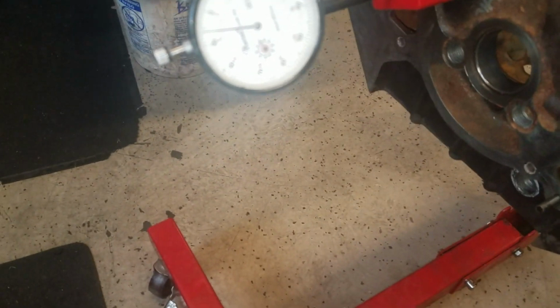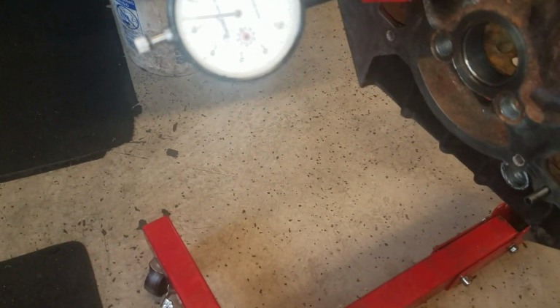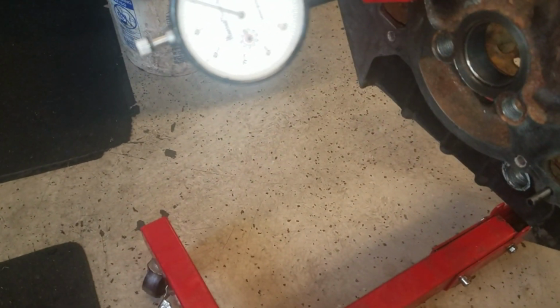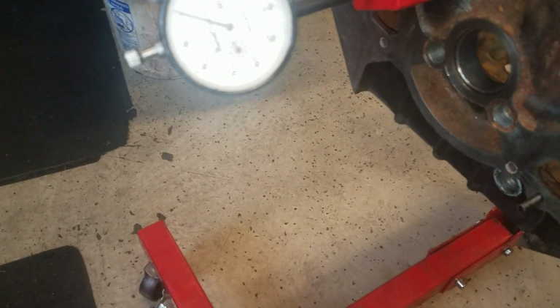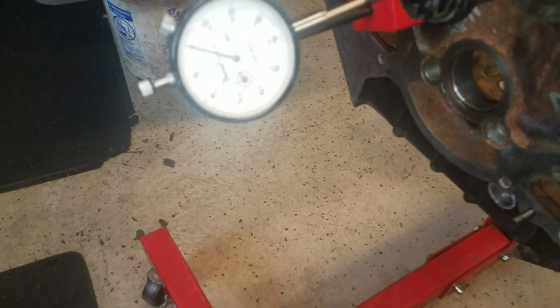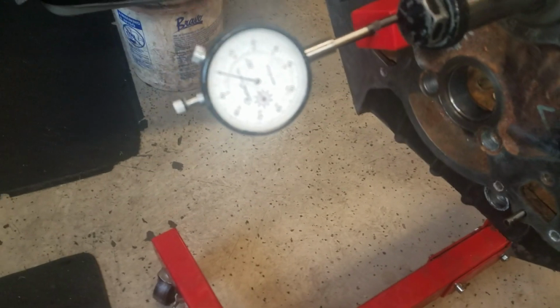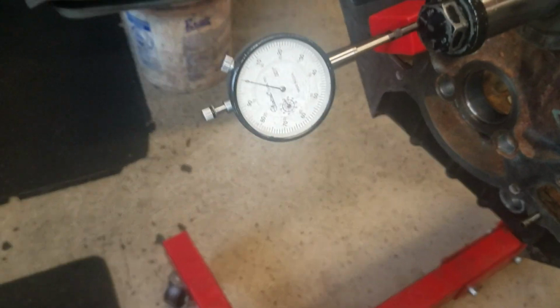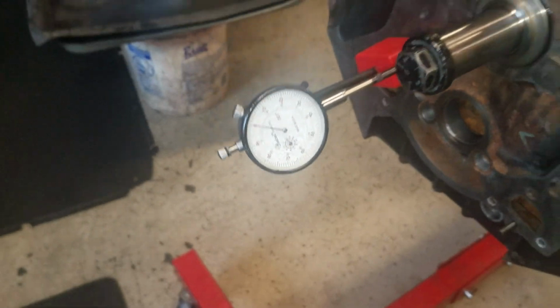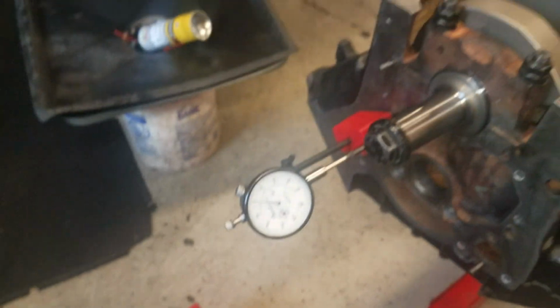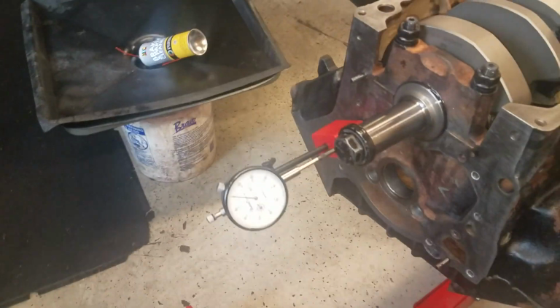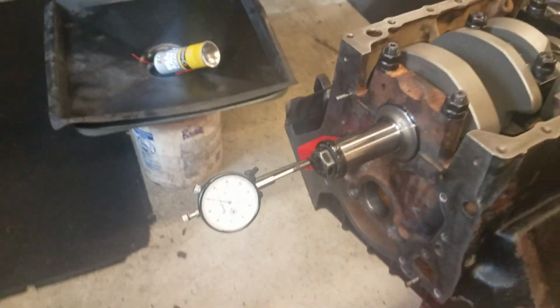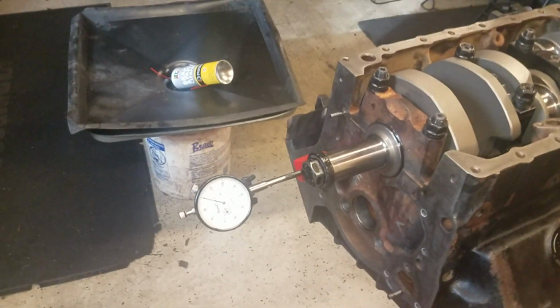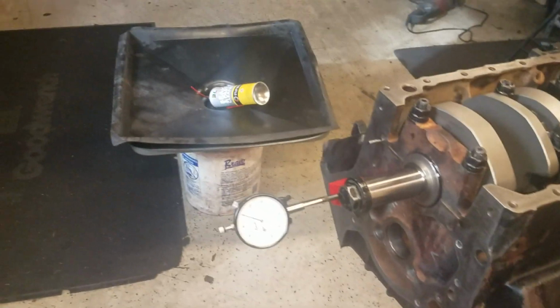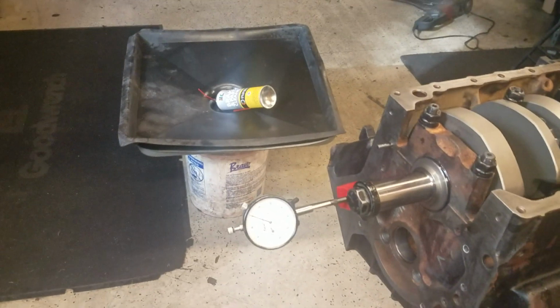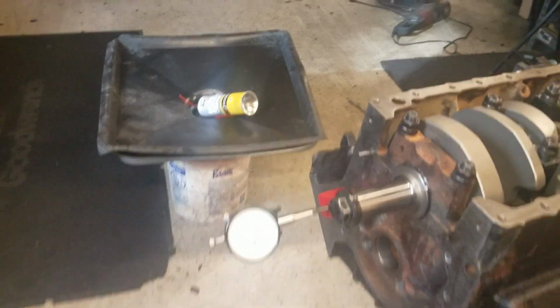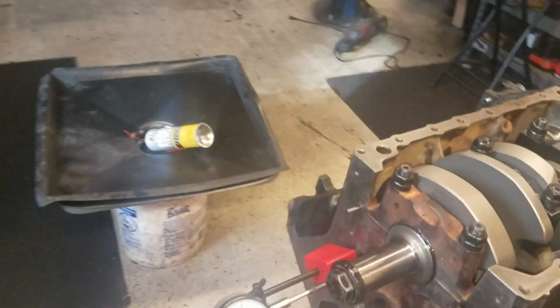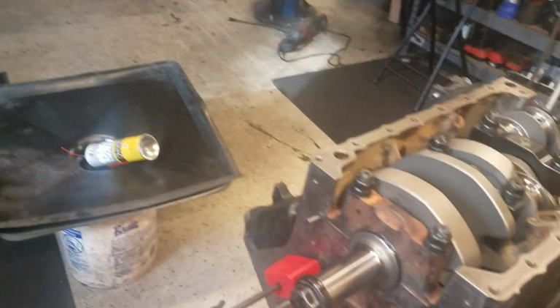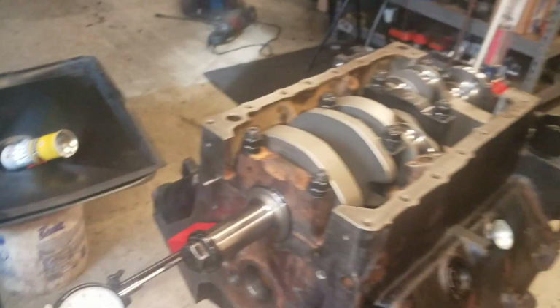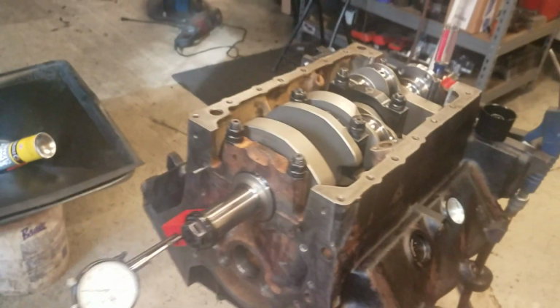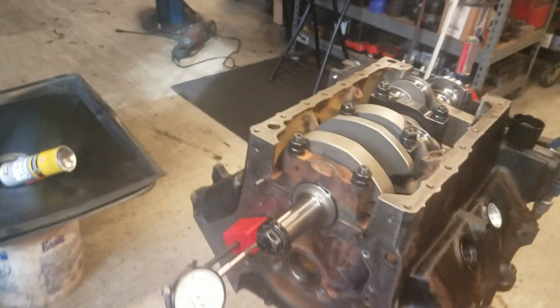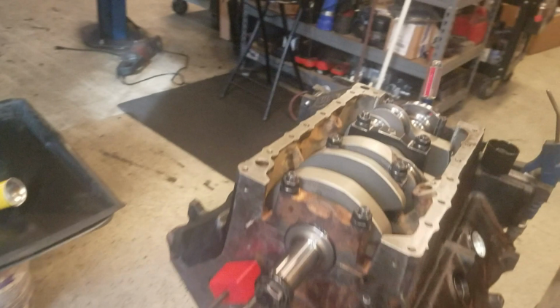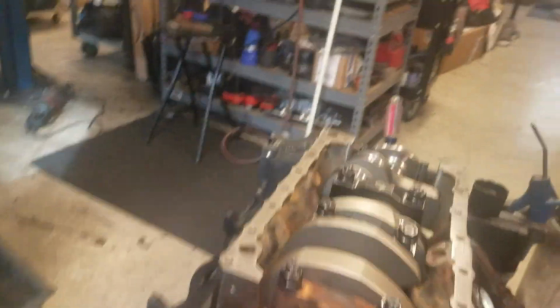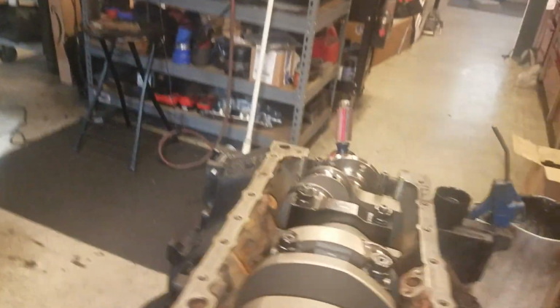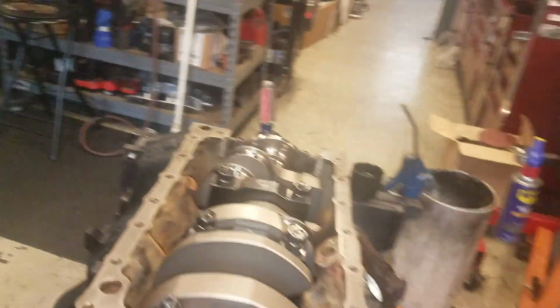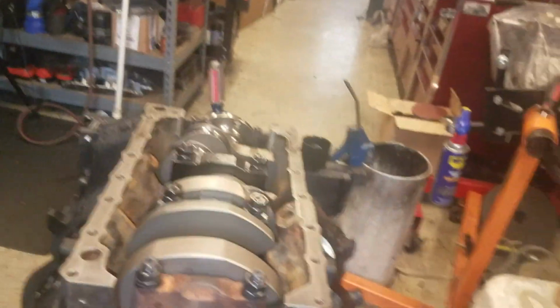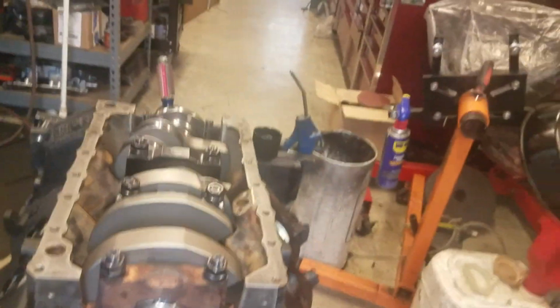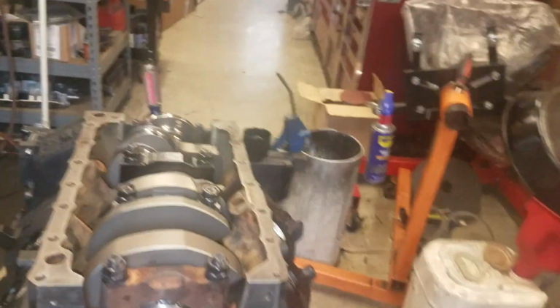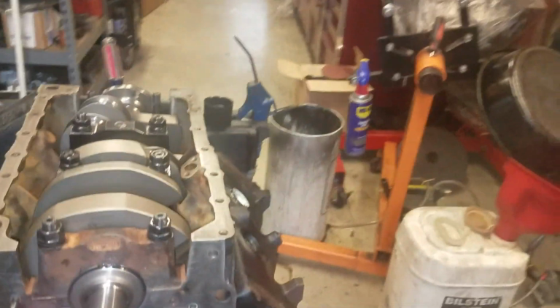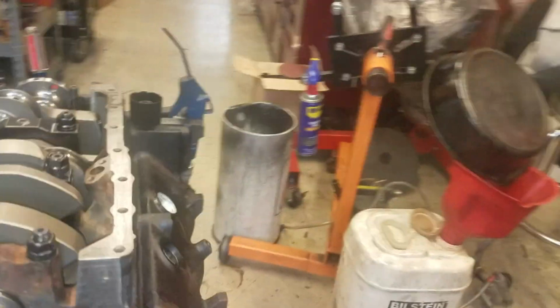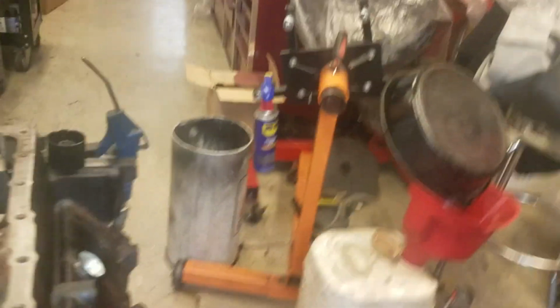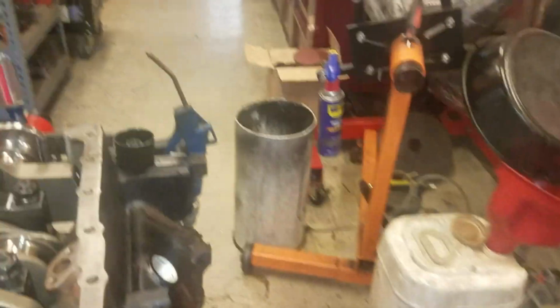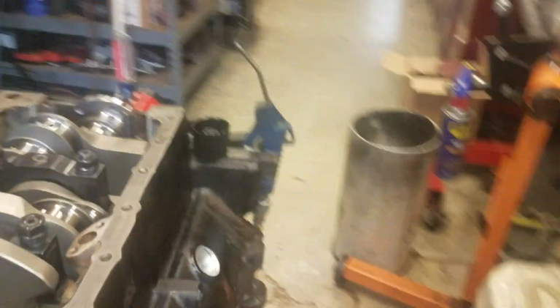It's about six thousandths. What you want to do is you want to take a big dead blow, not a hammer. You want to smack the crank.